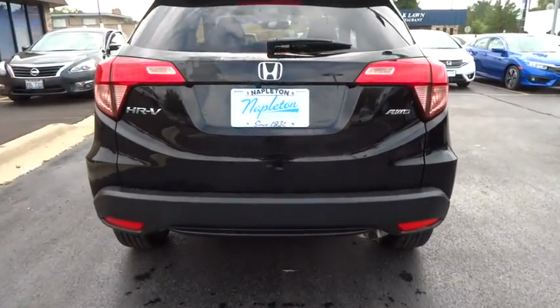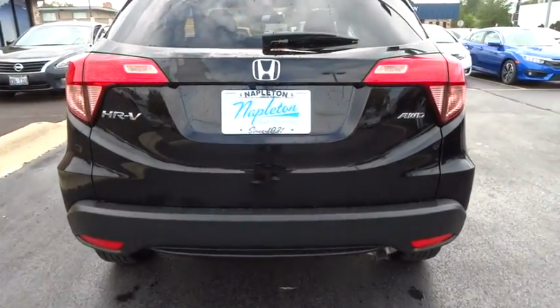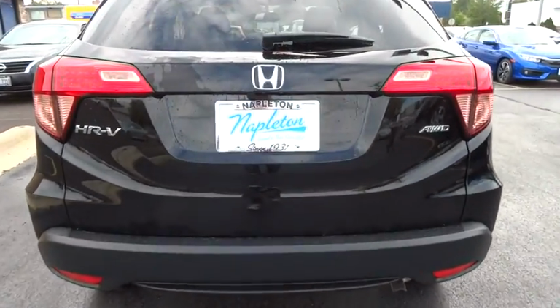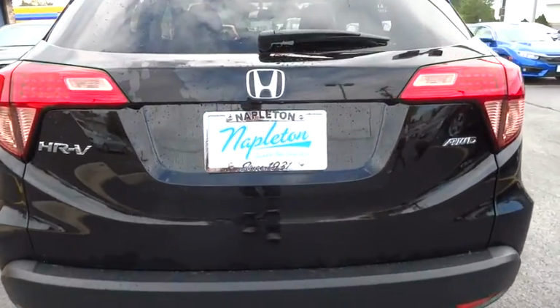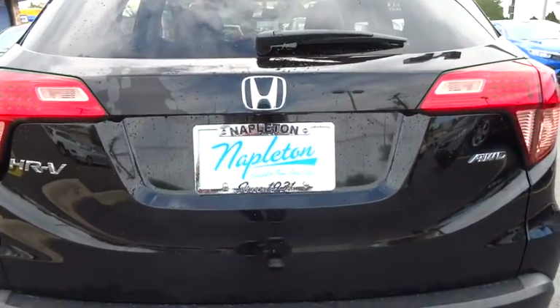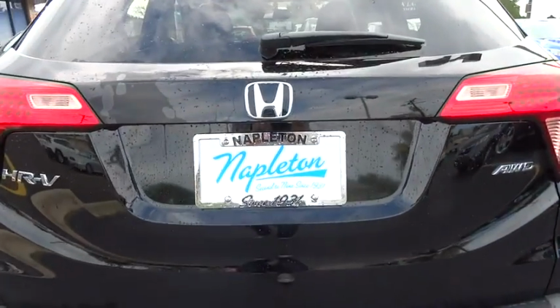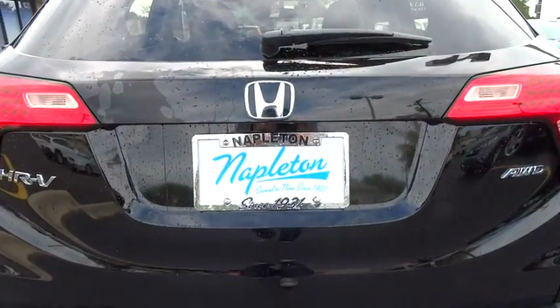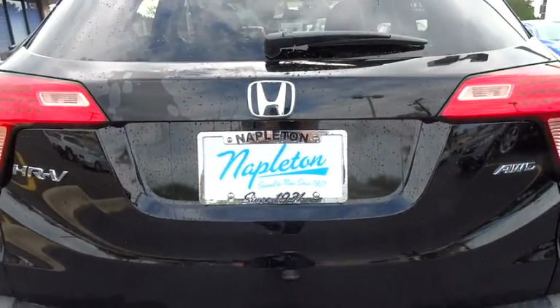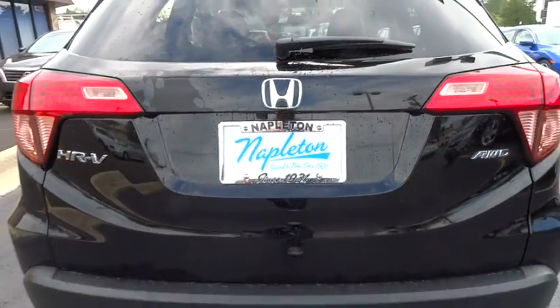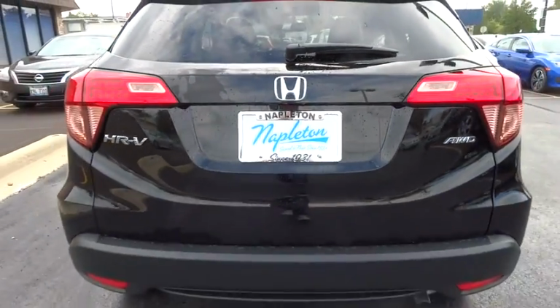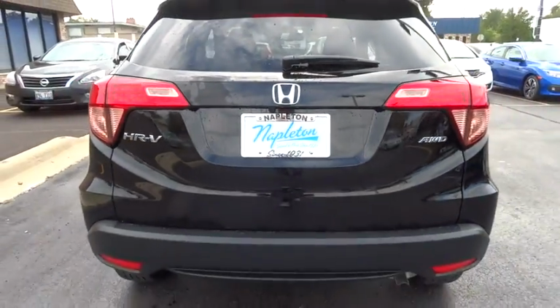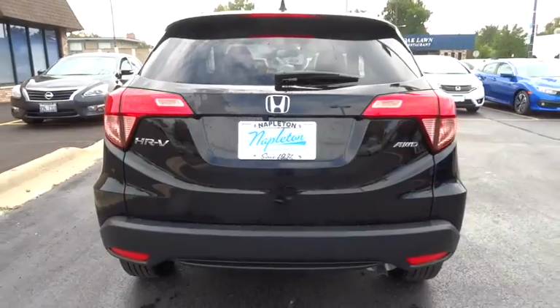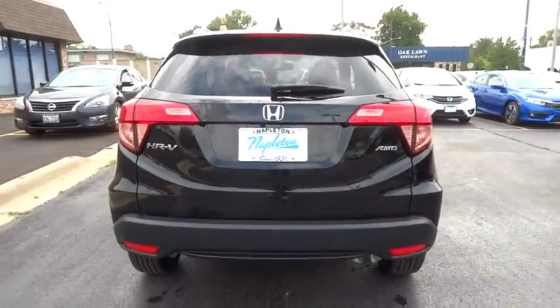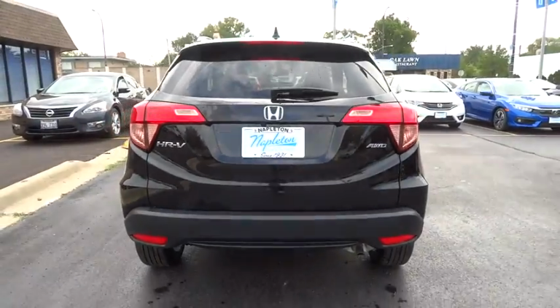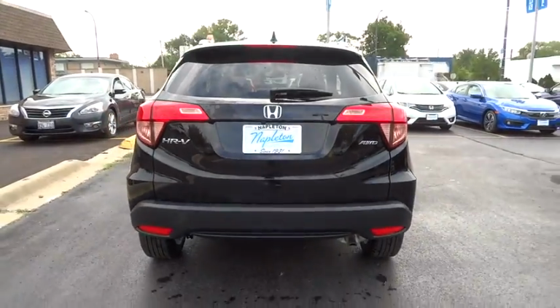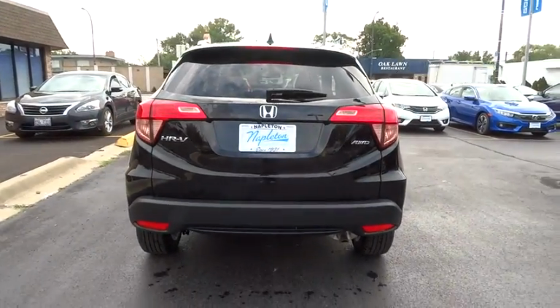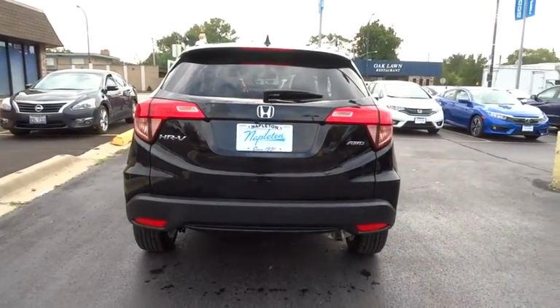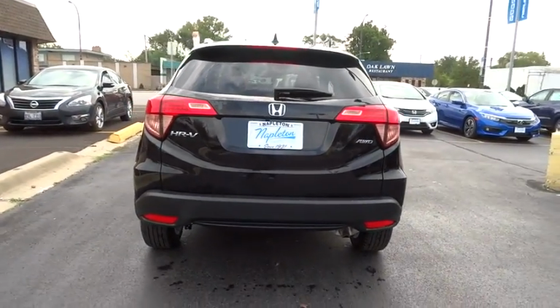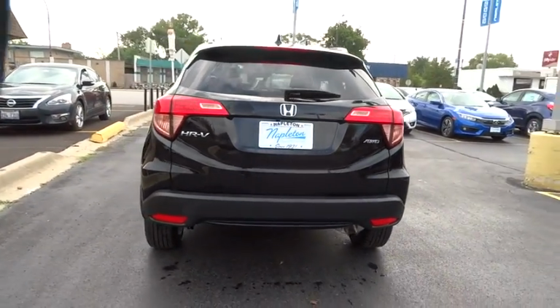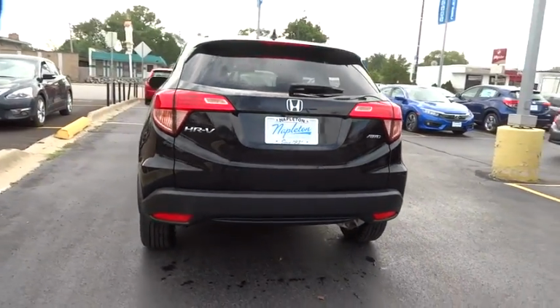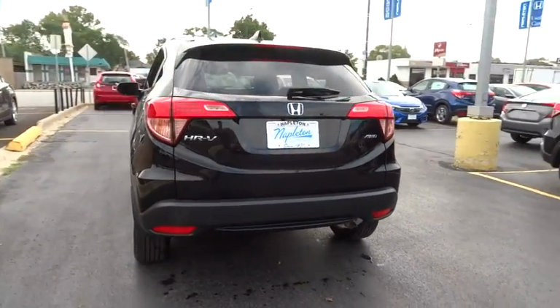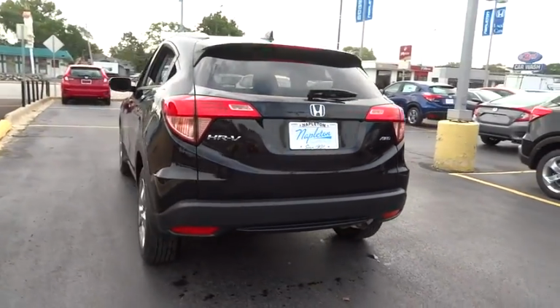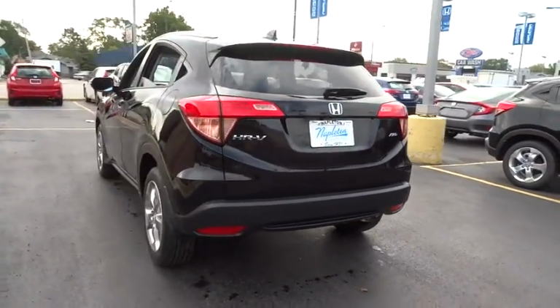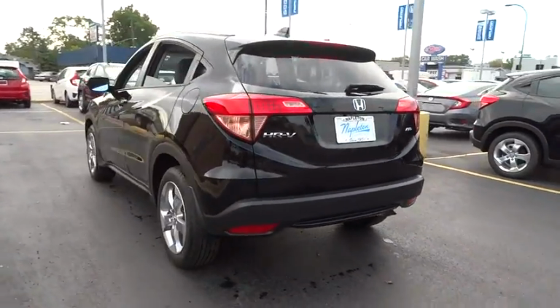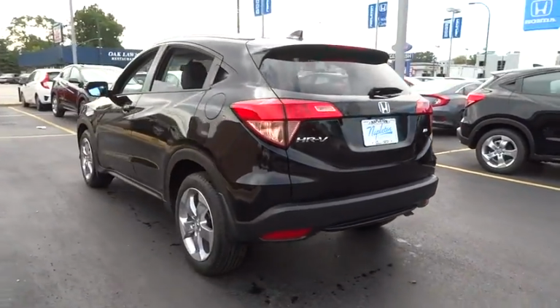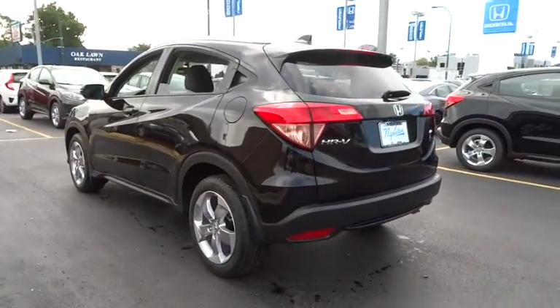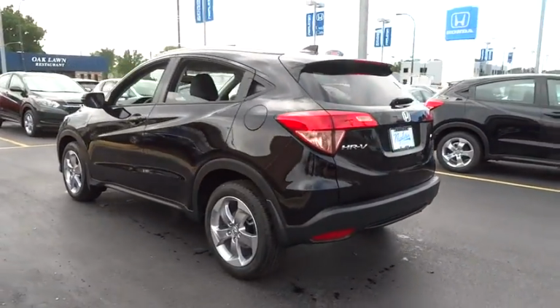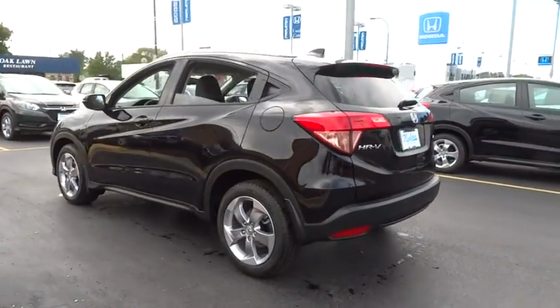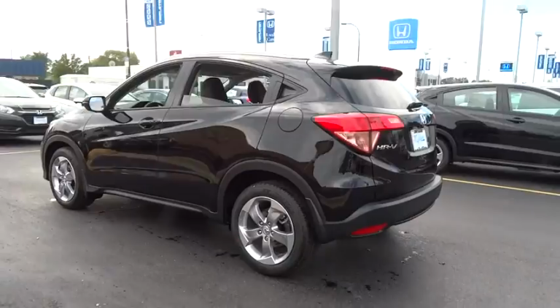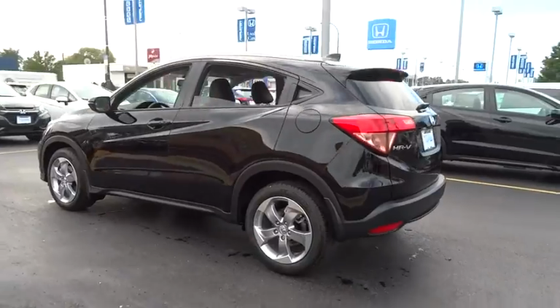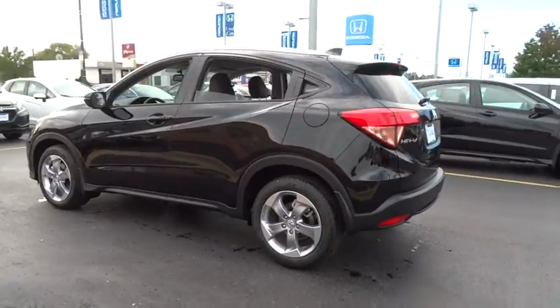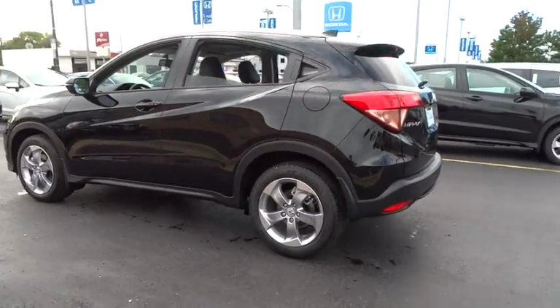Security system, rear window defroster, fog lights, brake assist, power moonroof, tachometer, leather seats, remote keyless entry. Your new ride is just a phone call away.